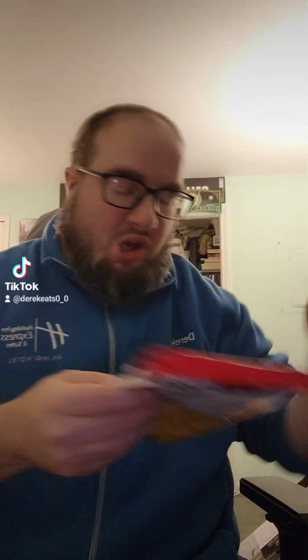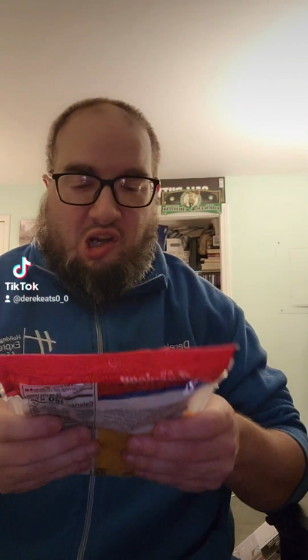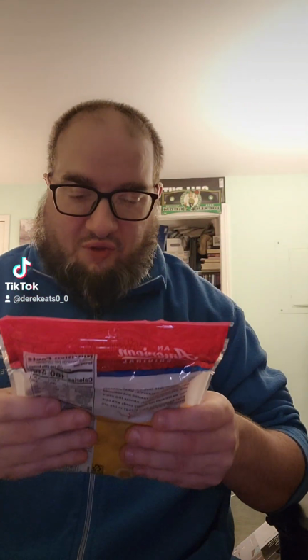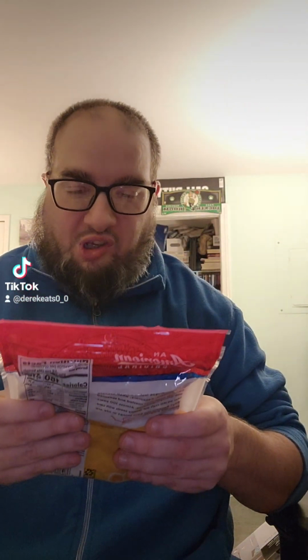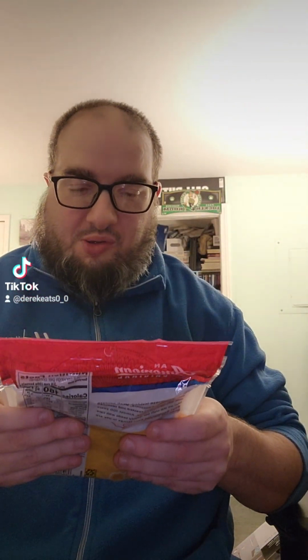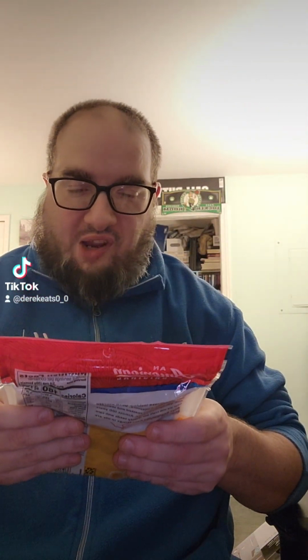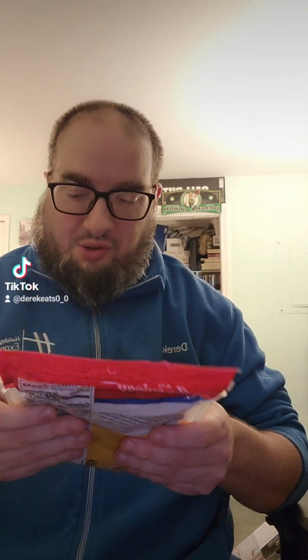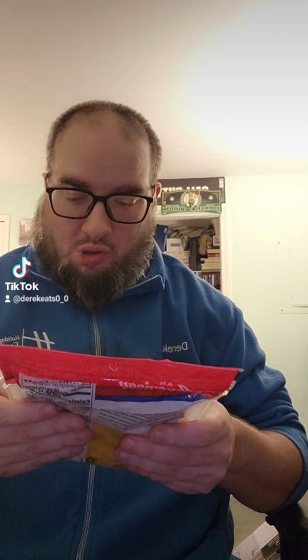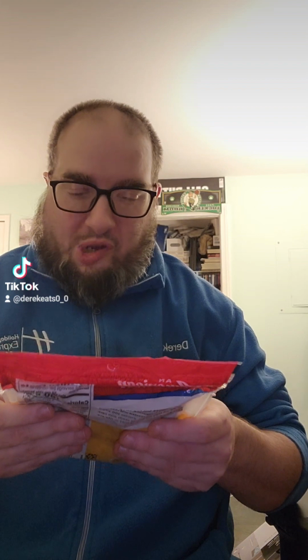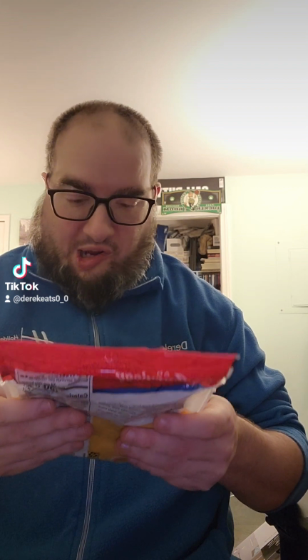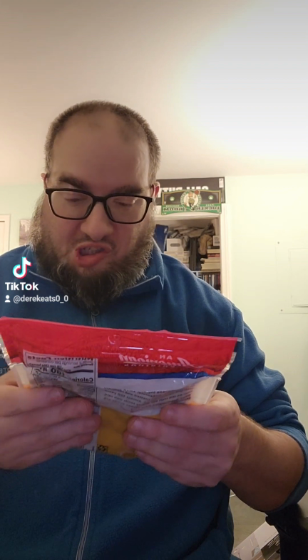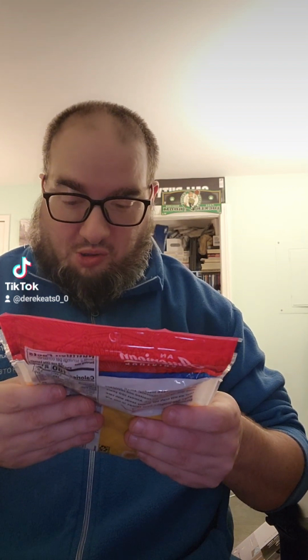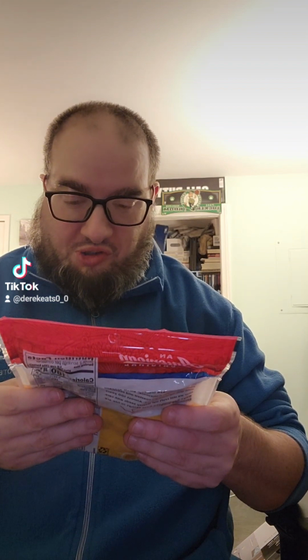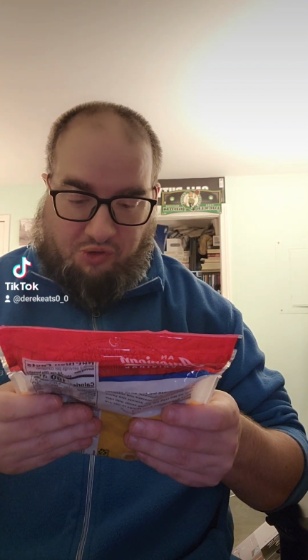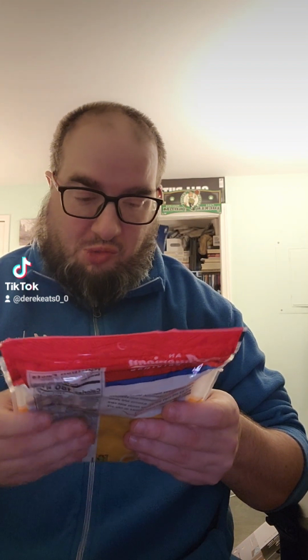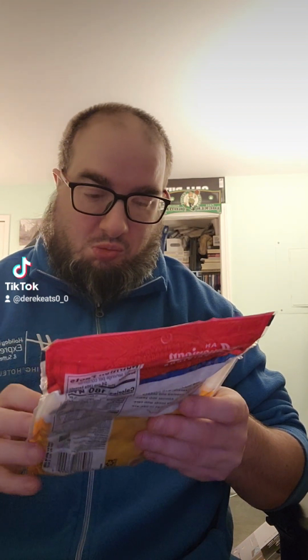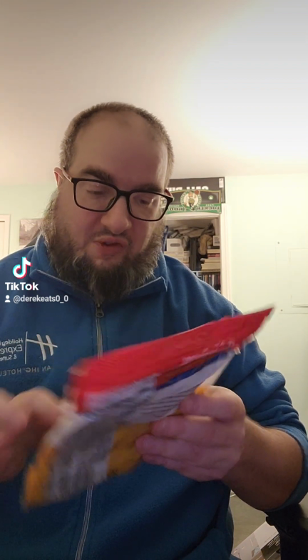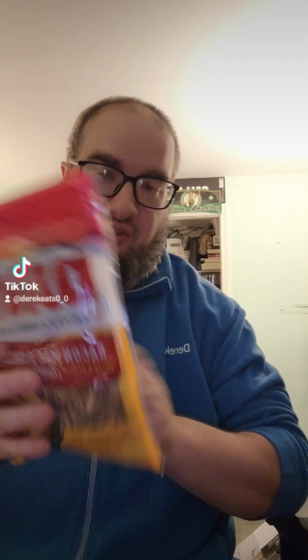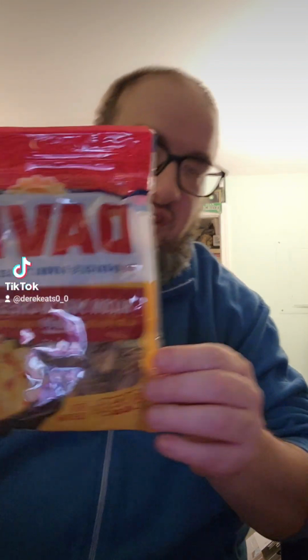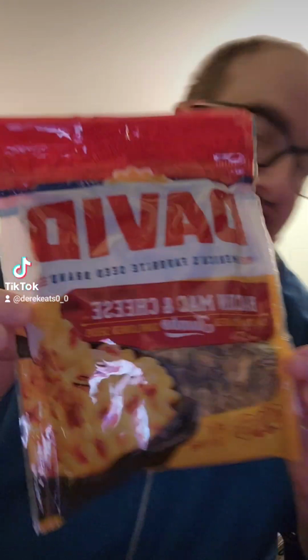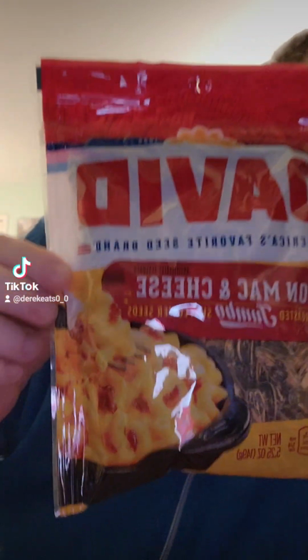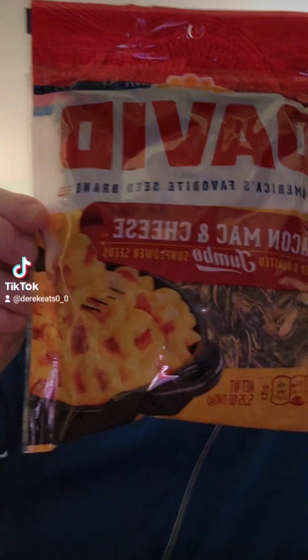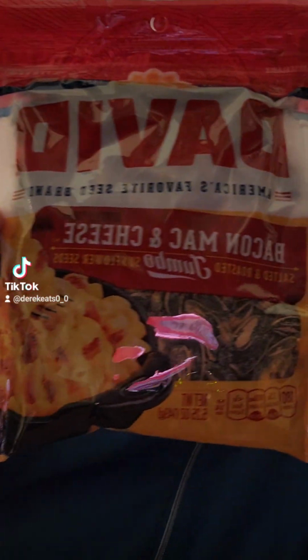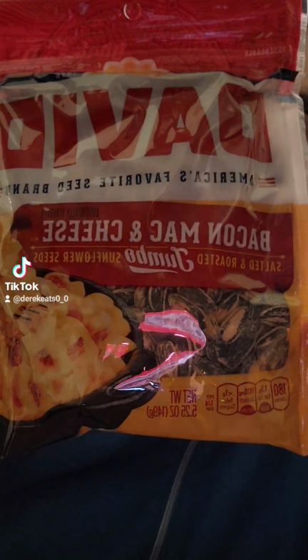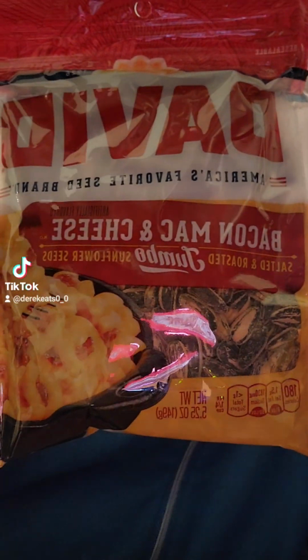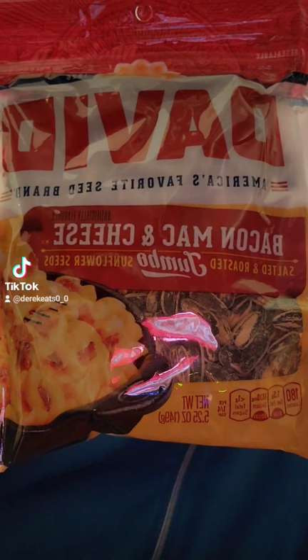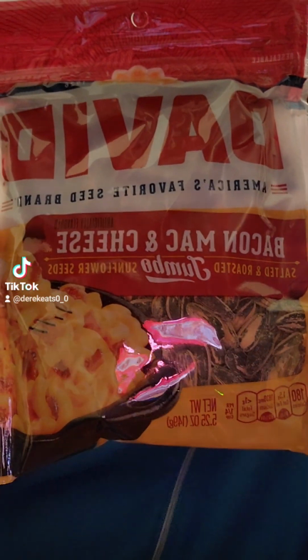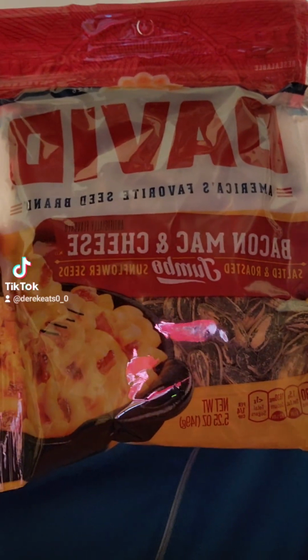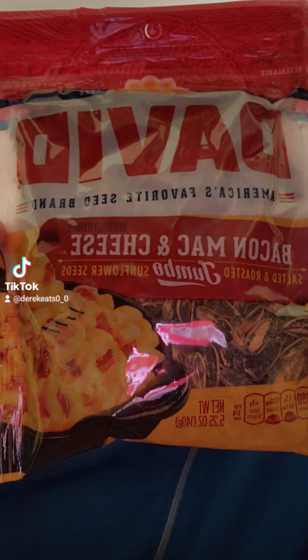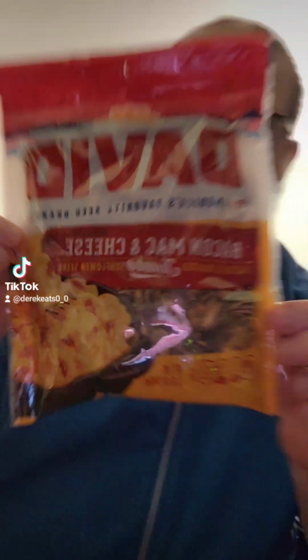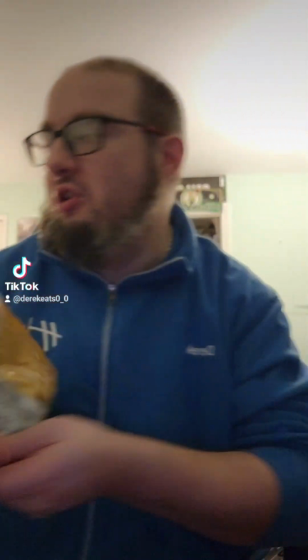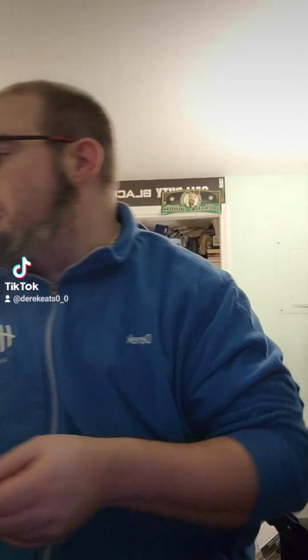I got sunflower seeds — David Bacon Mac and Cheese Salted and Roasted Jumbo Sunflower Seeds. Bacon Mac and Cheese Sunflower Seeds, guys. Interesting, right? Never heard of it.